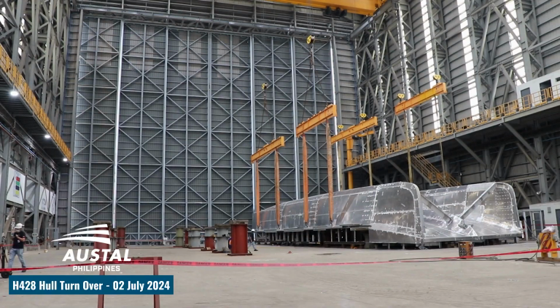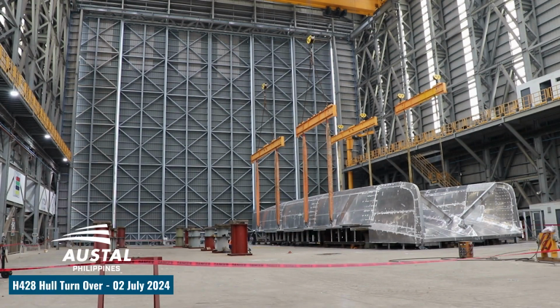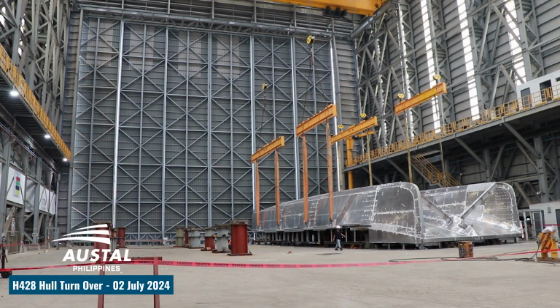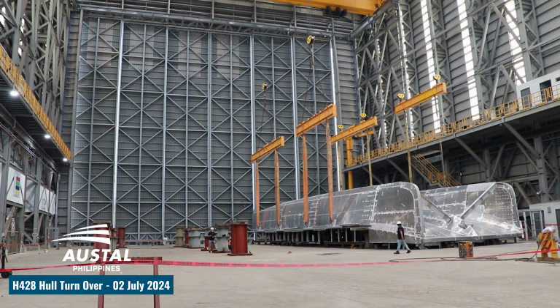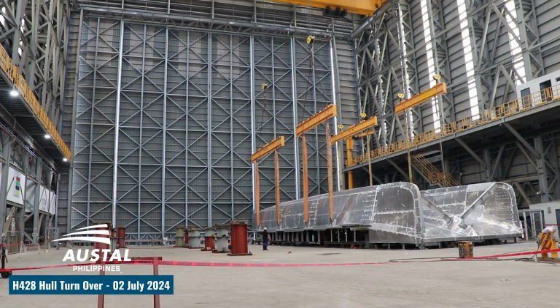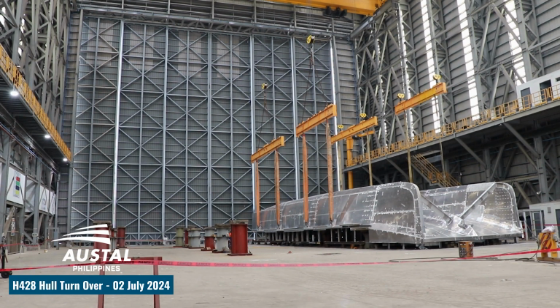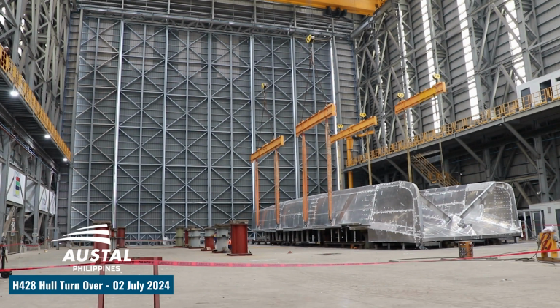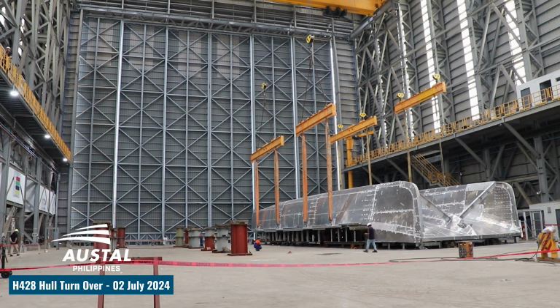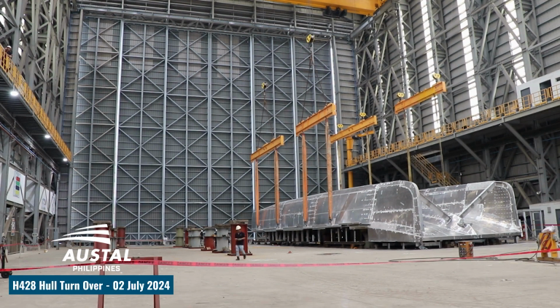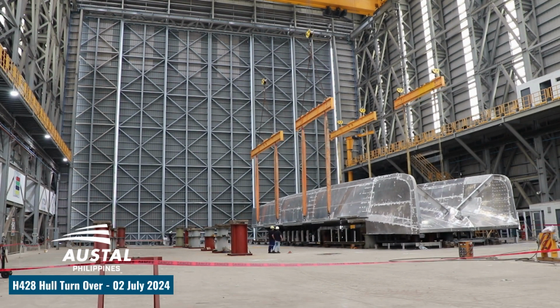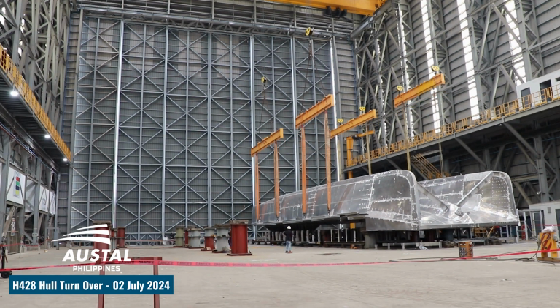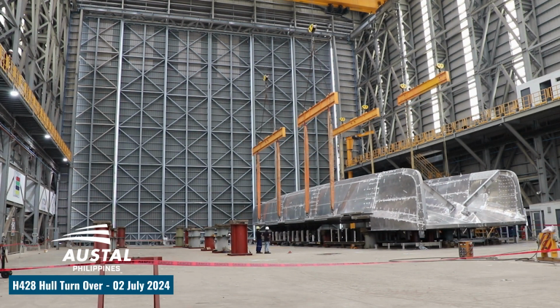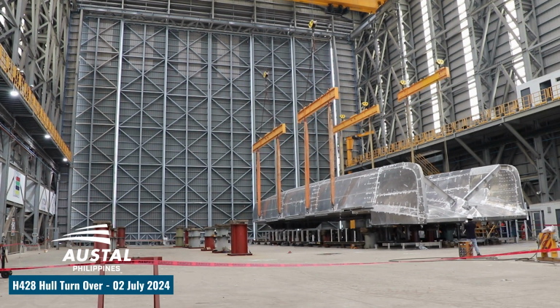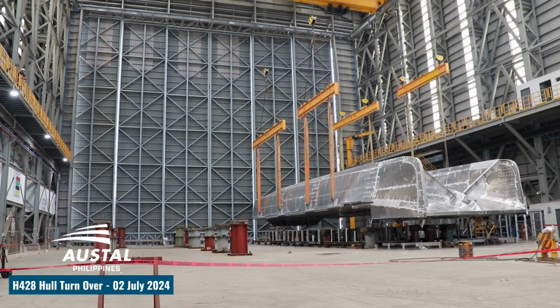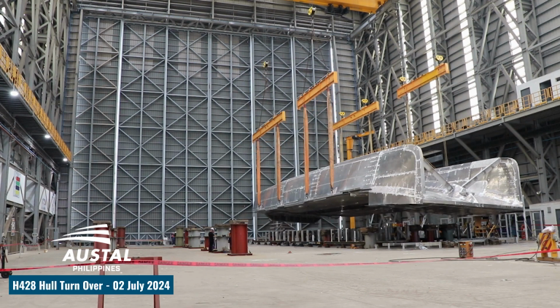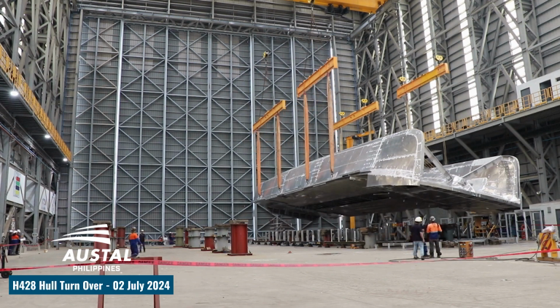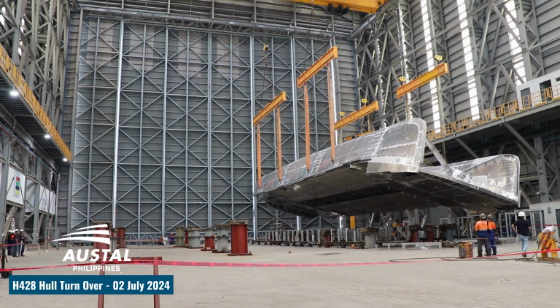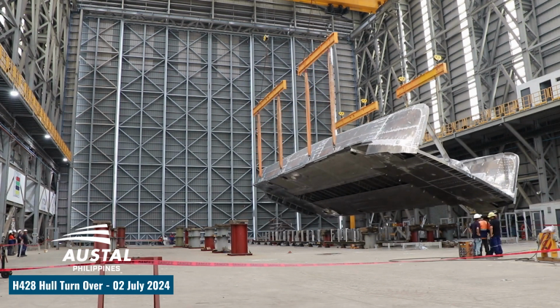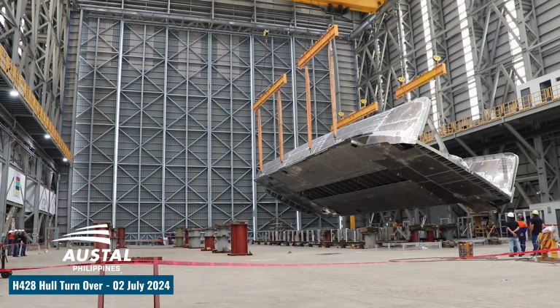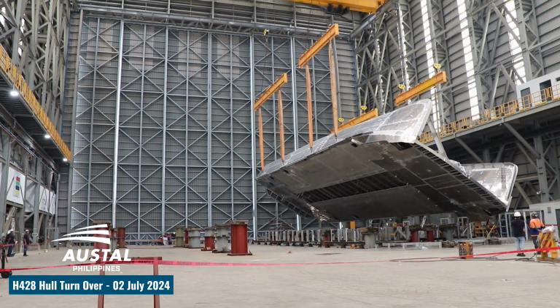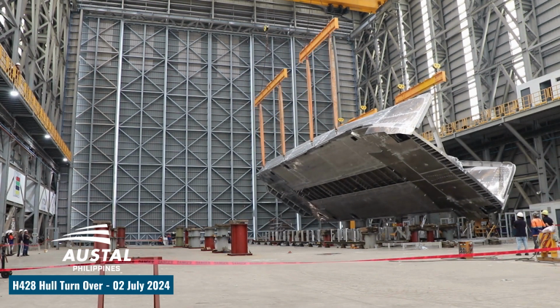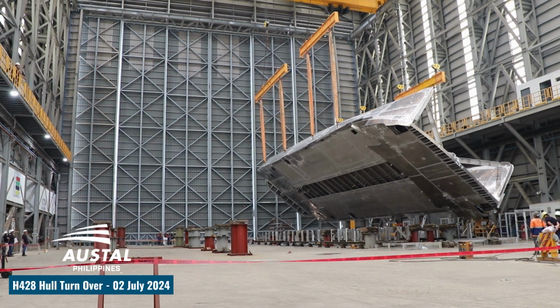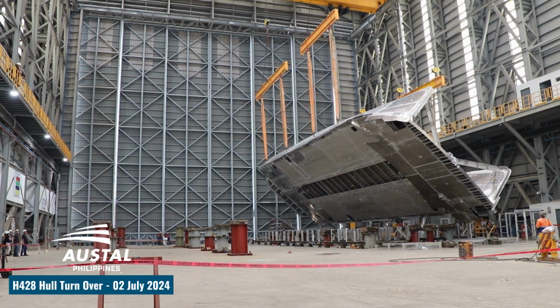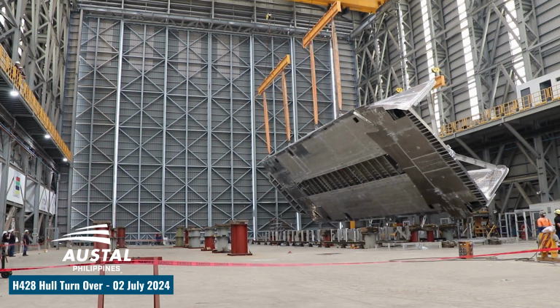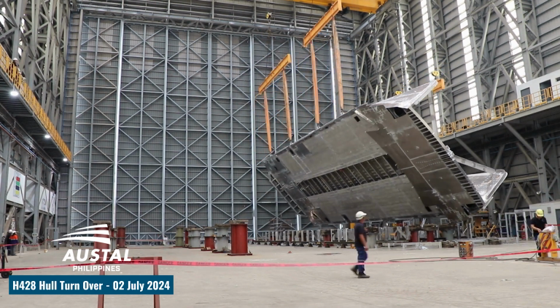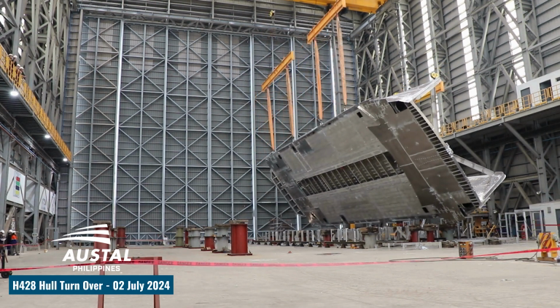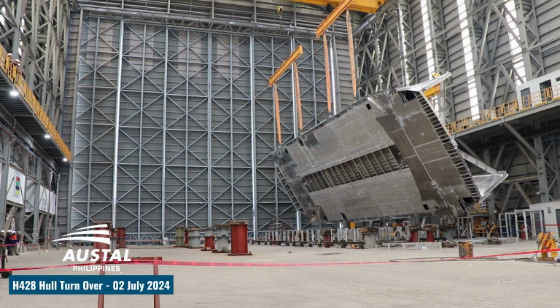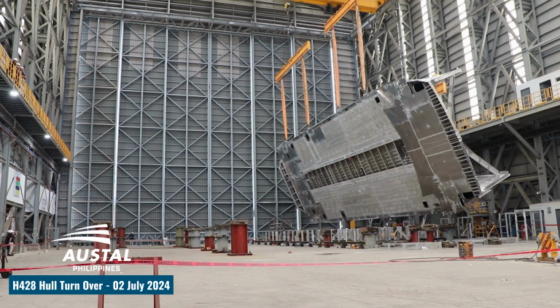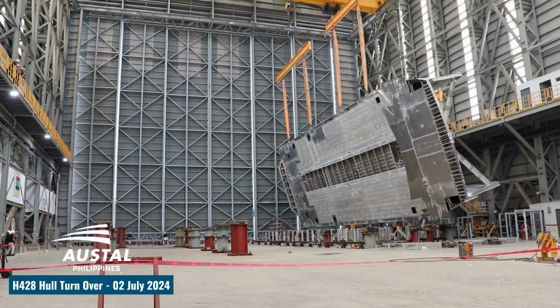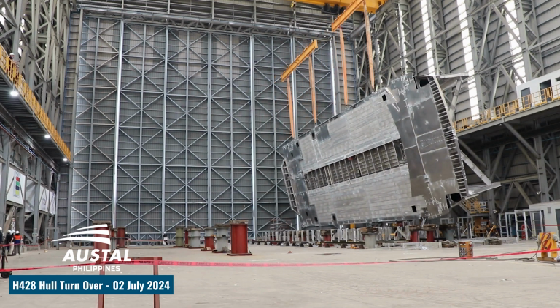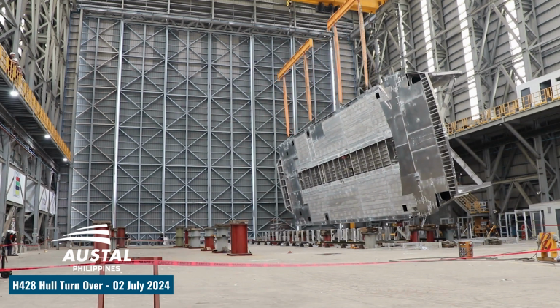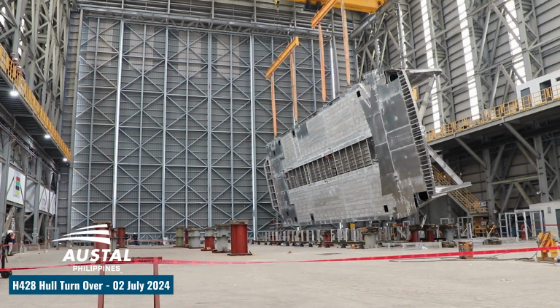The 32-meter aluminum catamaran will have a capacity for up to 400 passengers and five crew, seated over three decks, with extensive cargo space available for passengers' bicycles and baggage, securely stored on two decks.